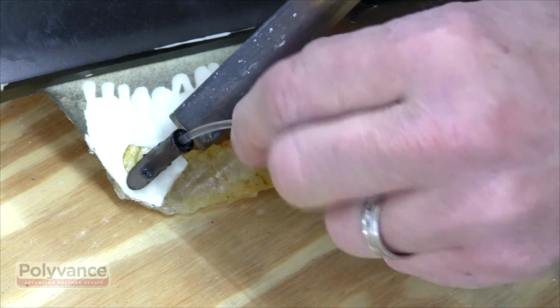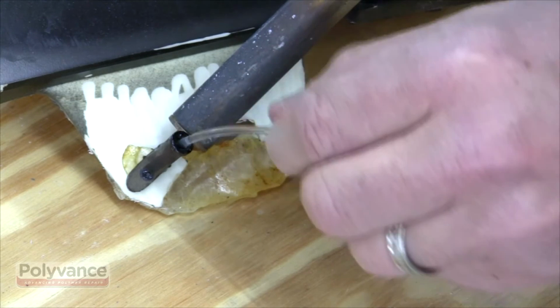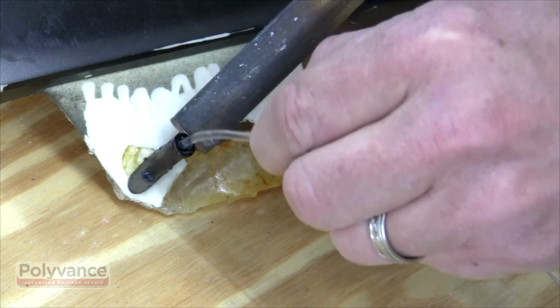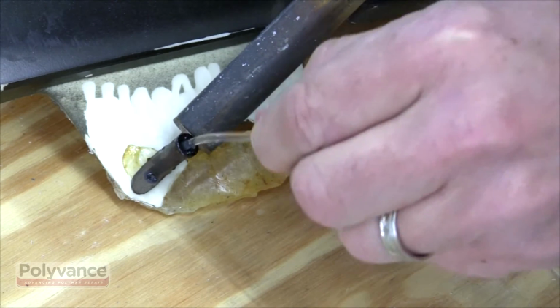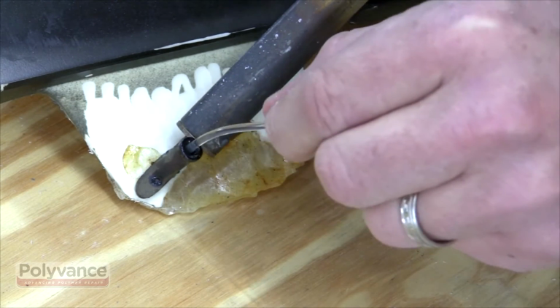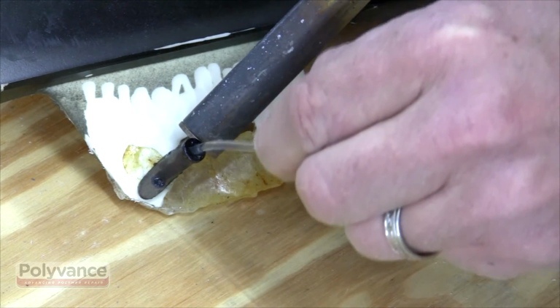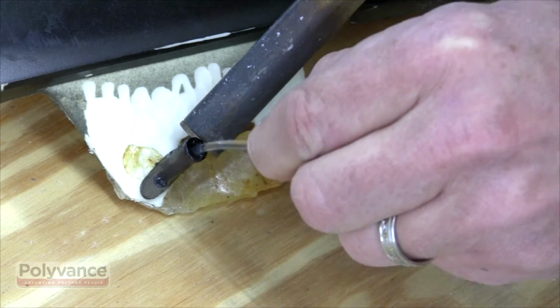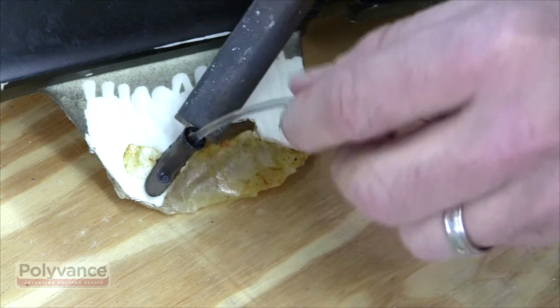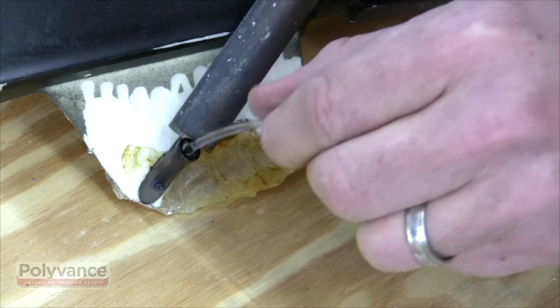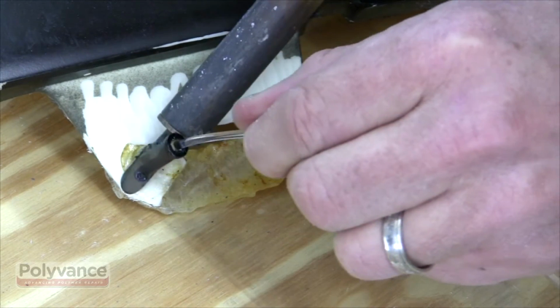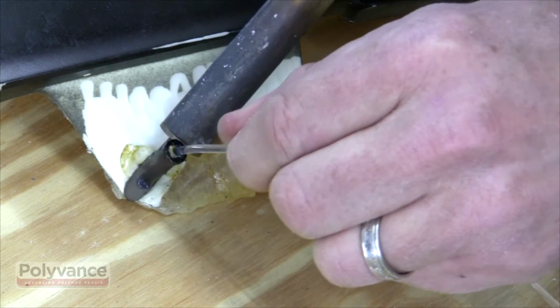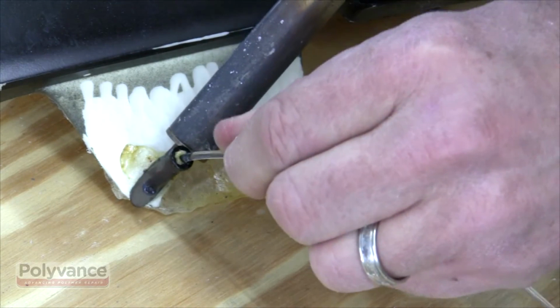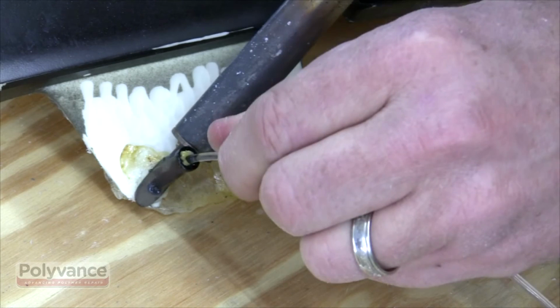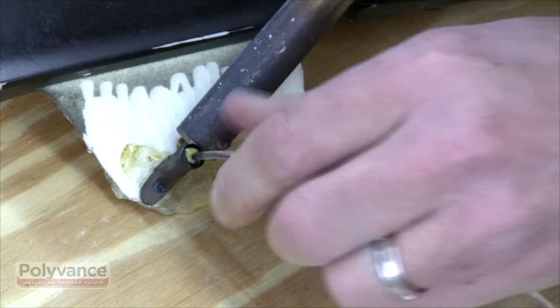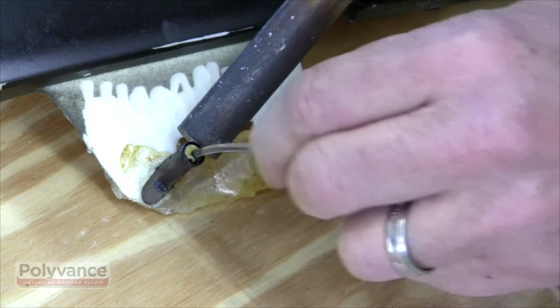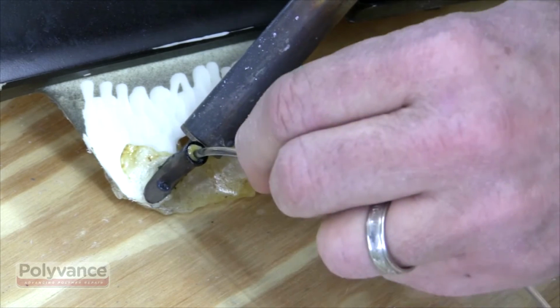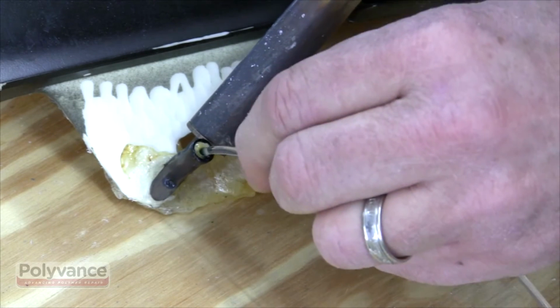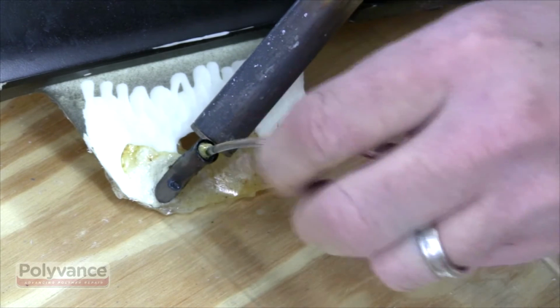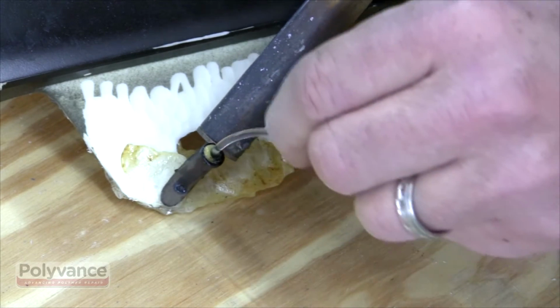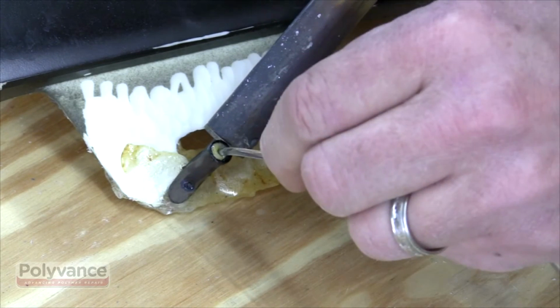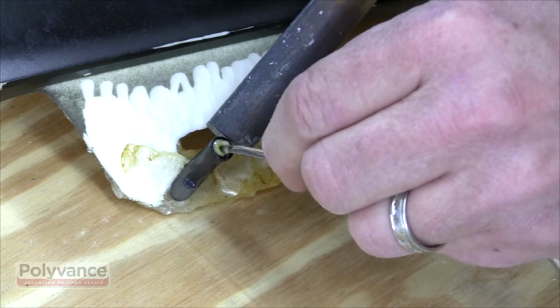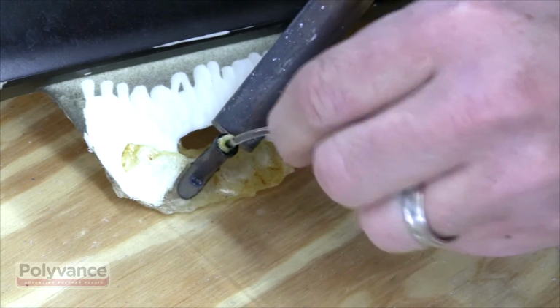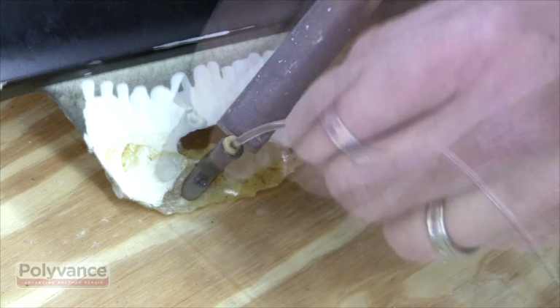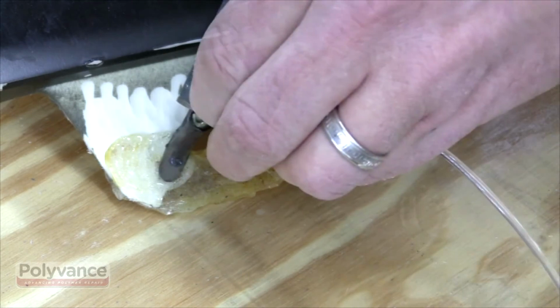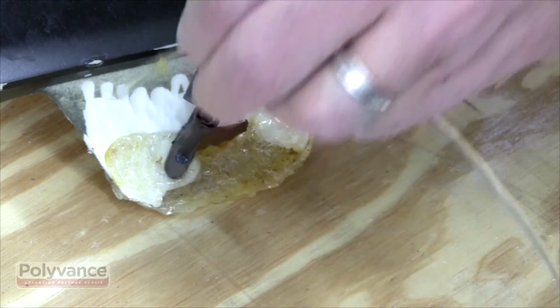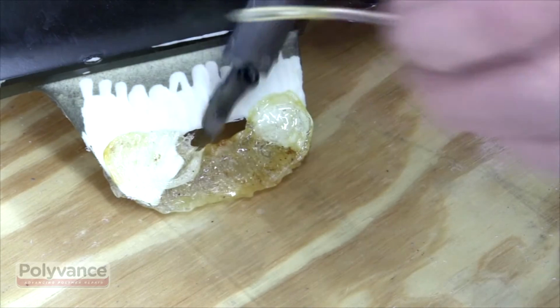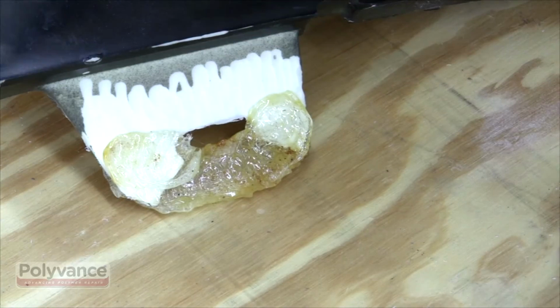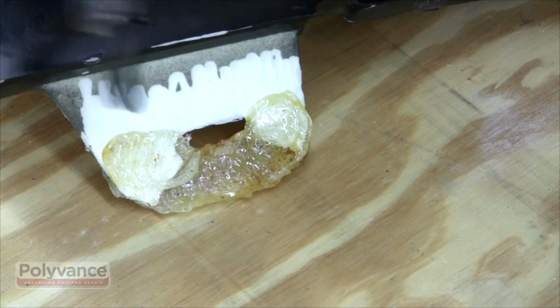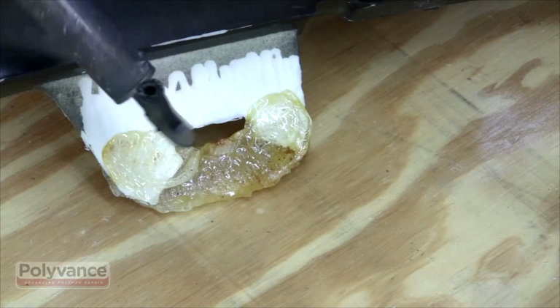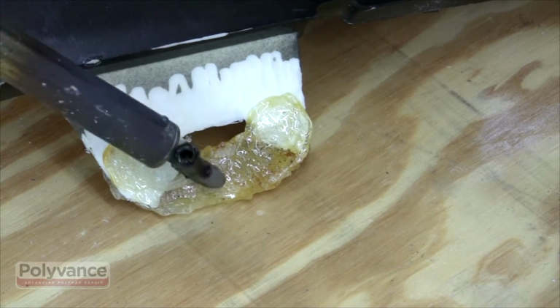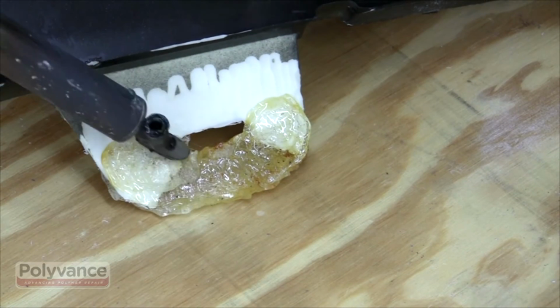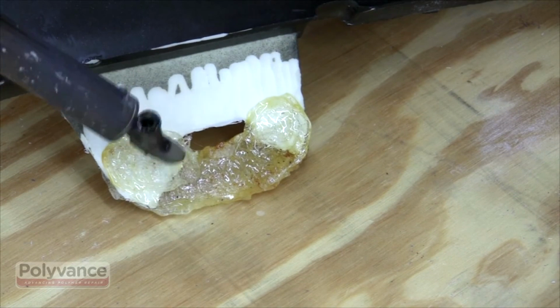Just as you did on the other side, melt rod onto the existing plastic across the tab and the existing plastic at the other end of the tab. Smooth the tab and feather the rod onto the plastic while the melted rod is still hot.